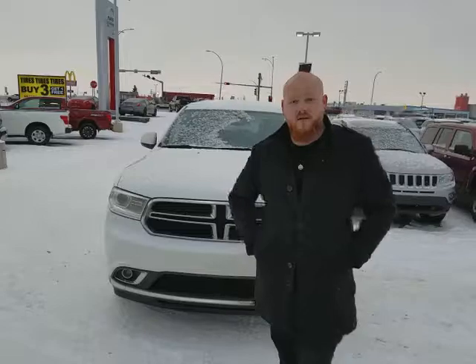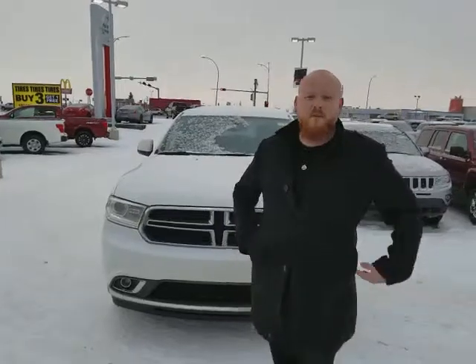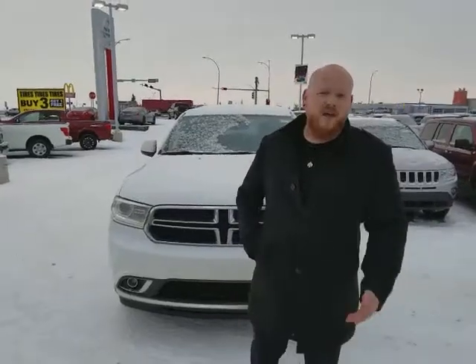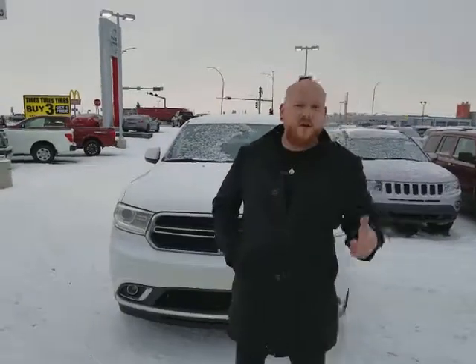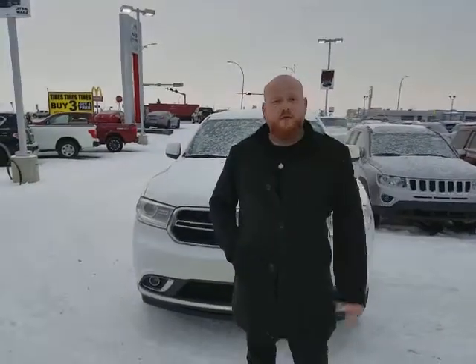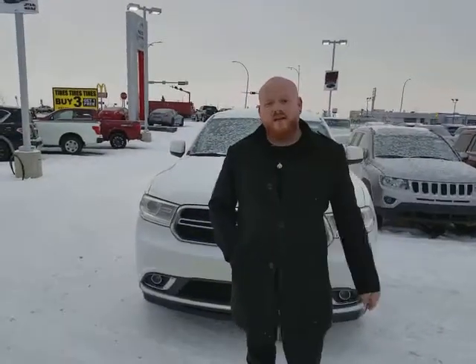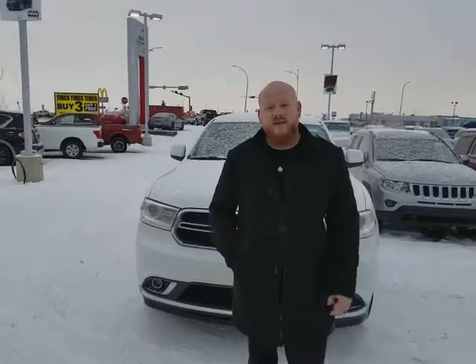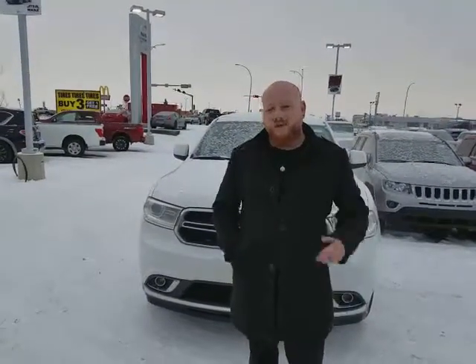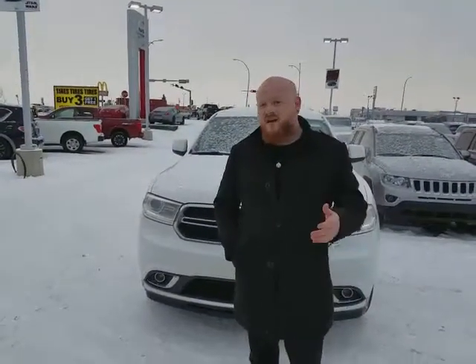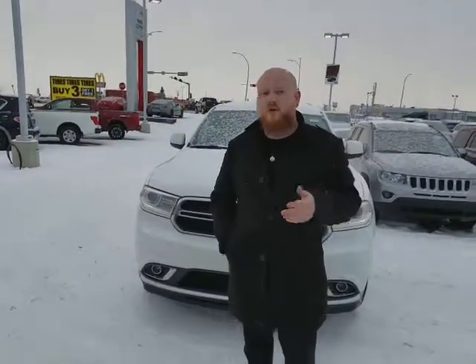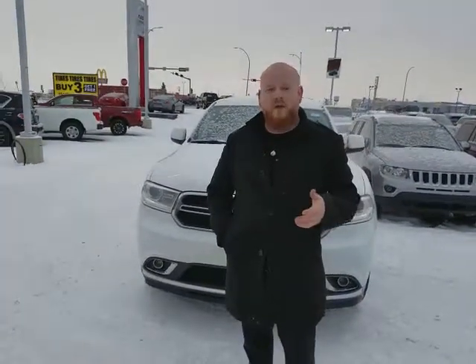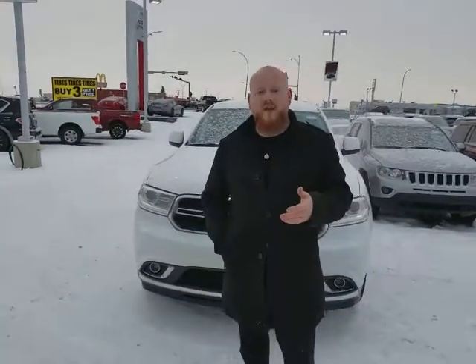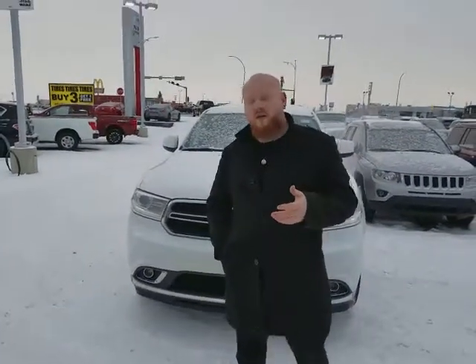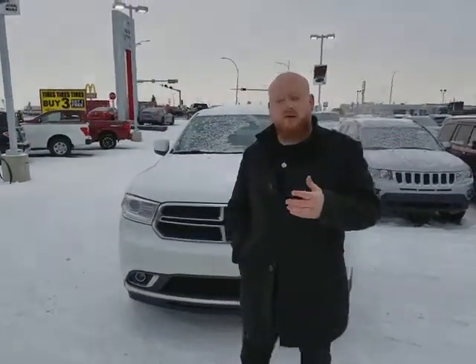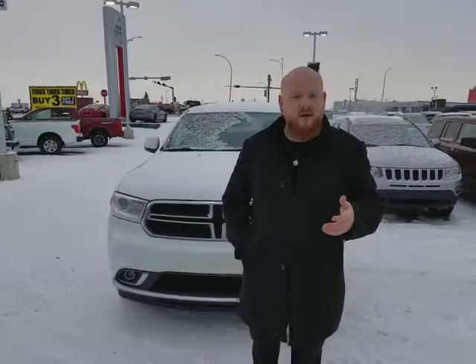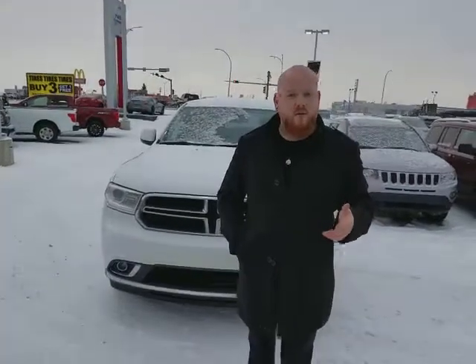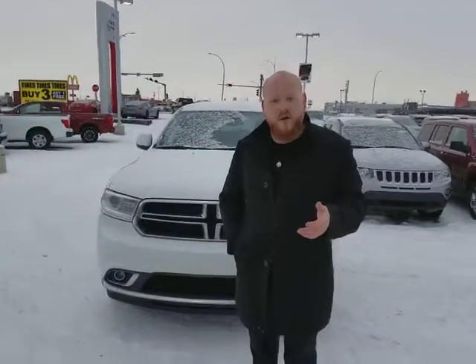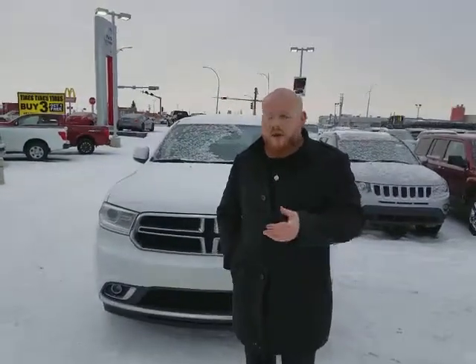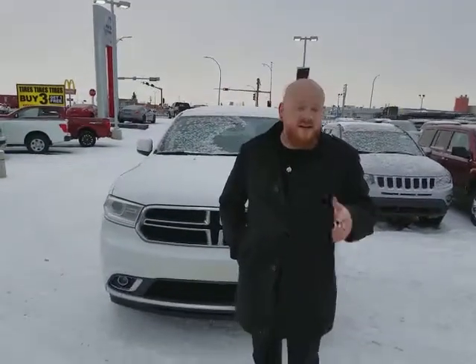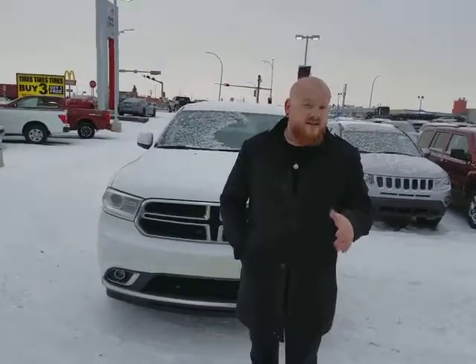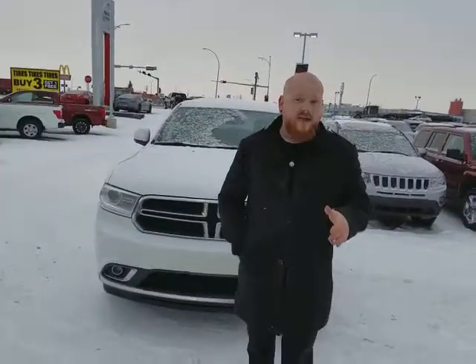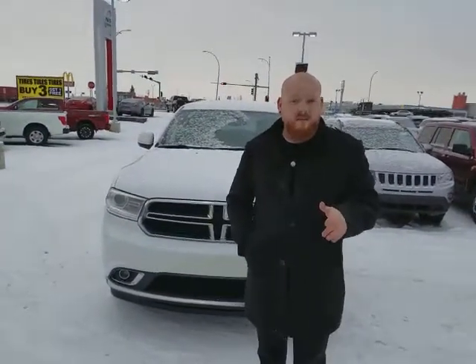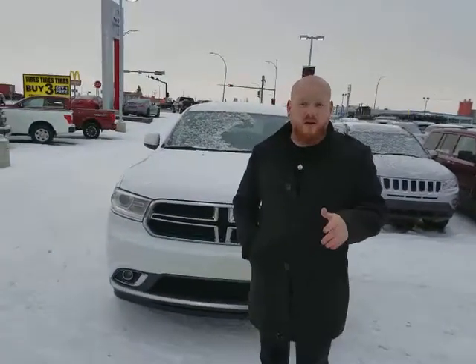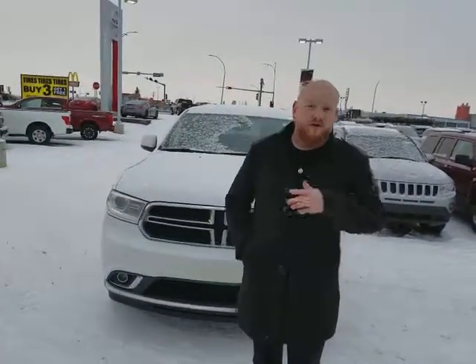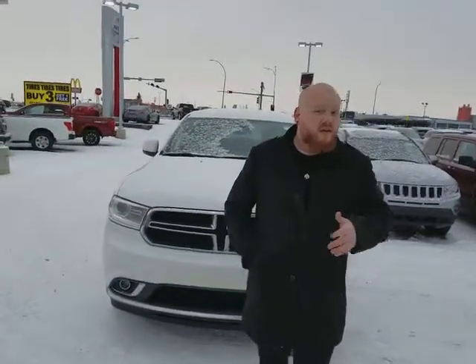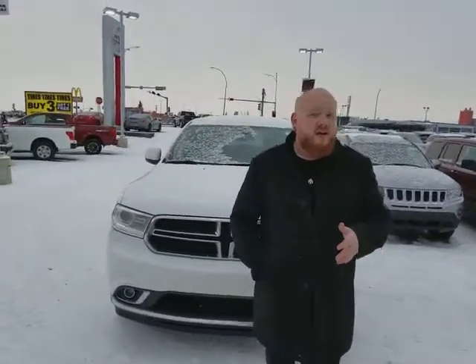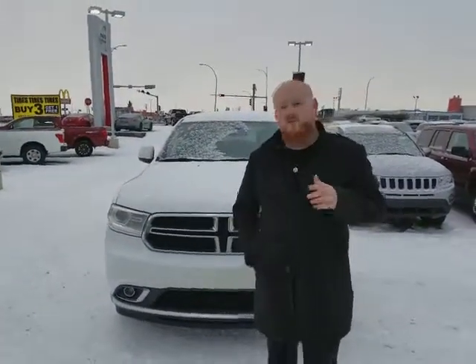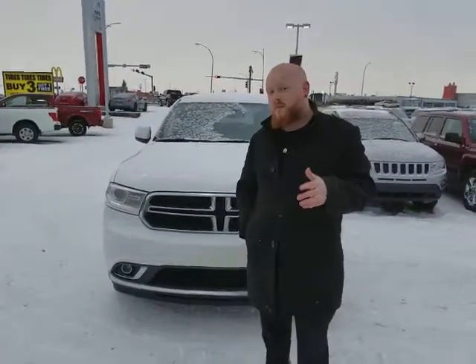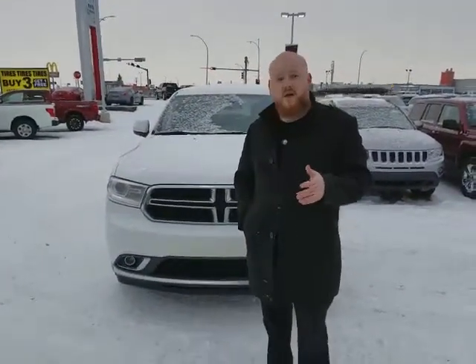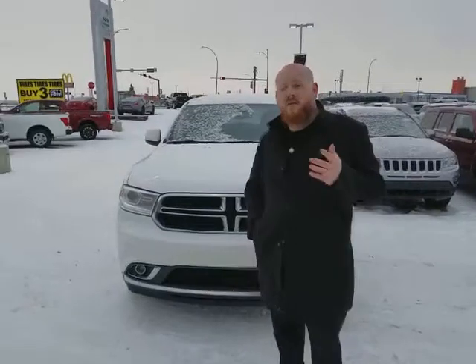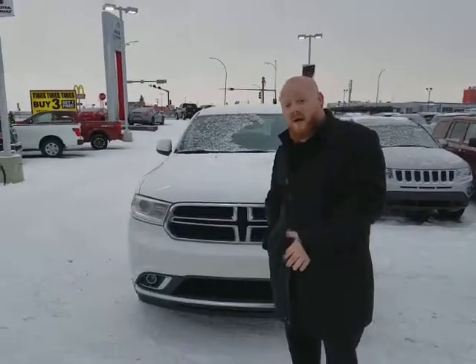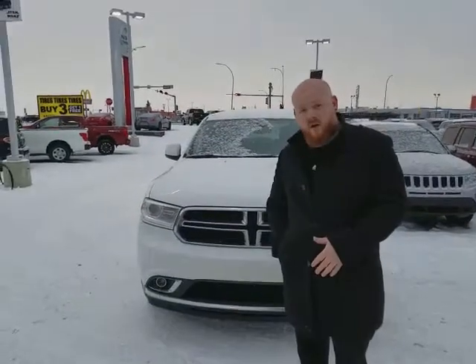Hey Marcel, it's Brad over at LA Nissan. I wanted to give you a quick look at that Dodge Durango that we were talking about. You didn't get to see it last time you were here, so I figured the least I could do is make up a video now that it's back on our lot.